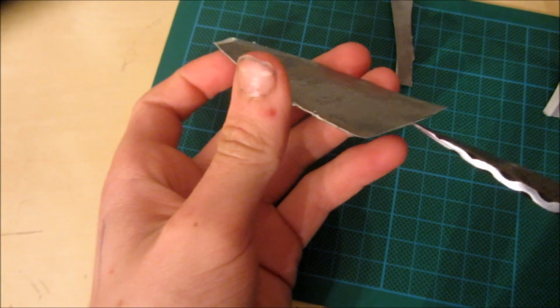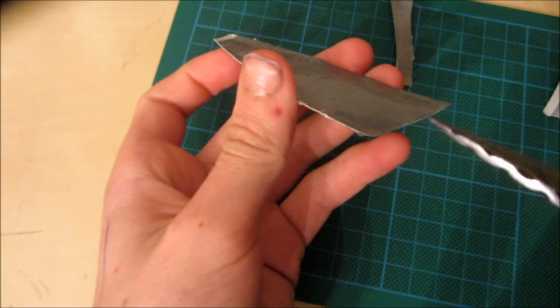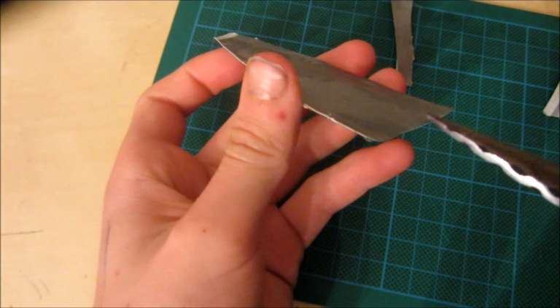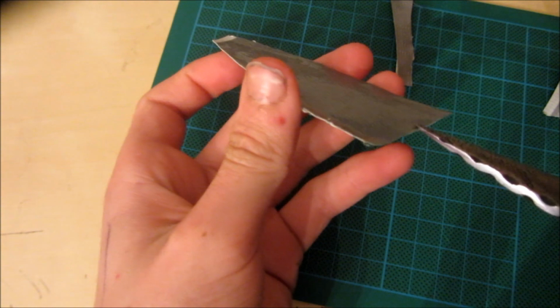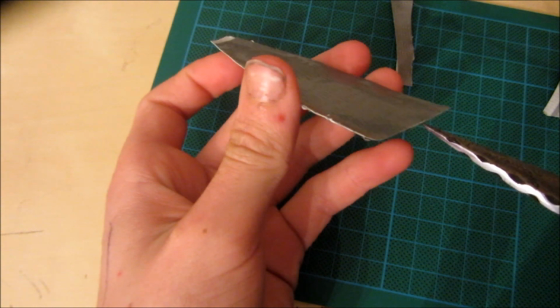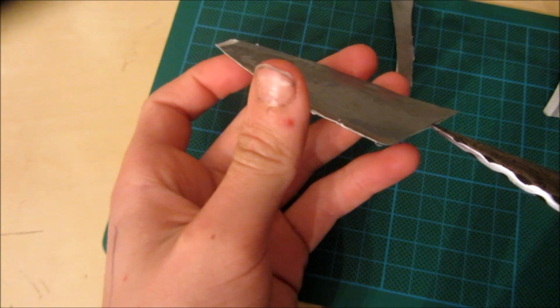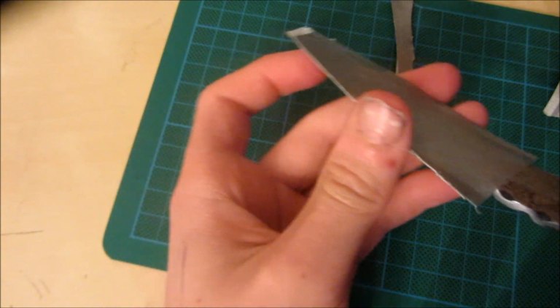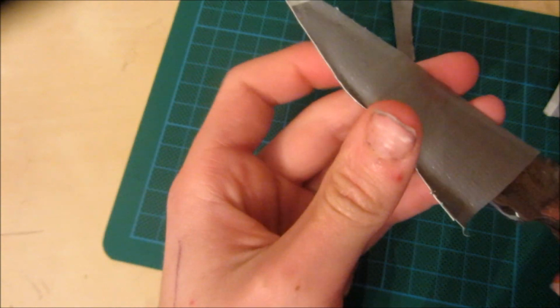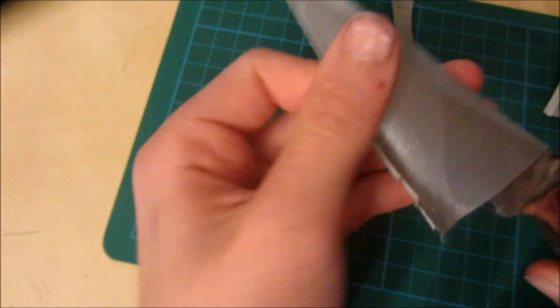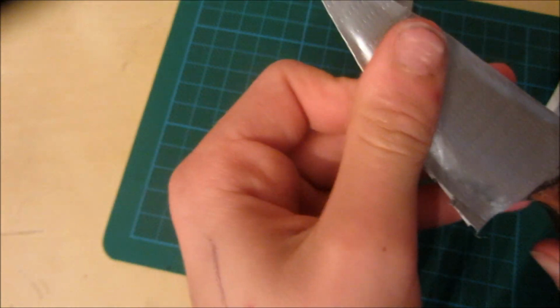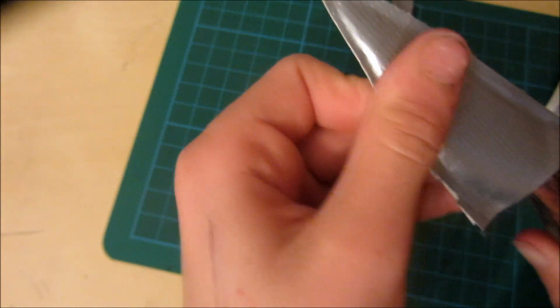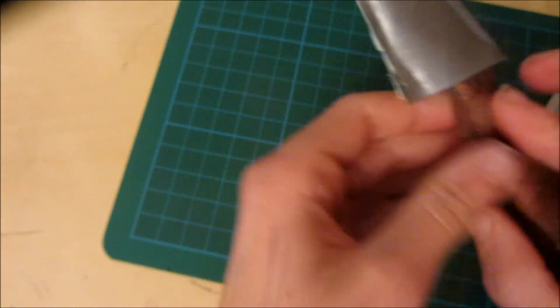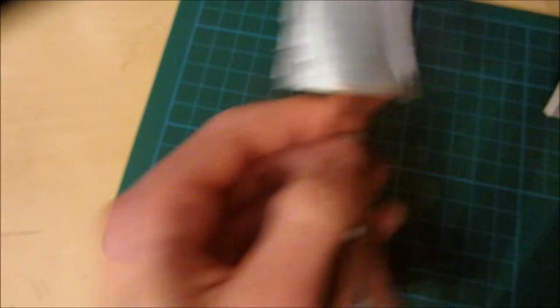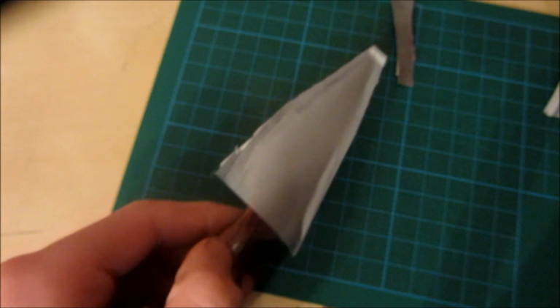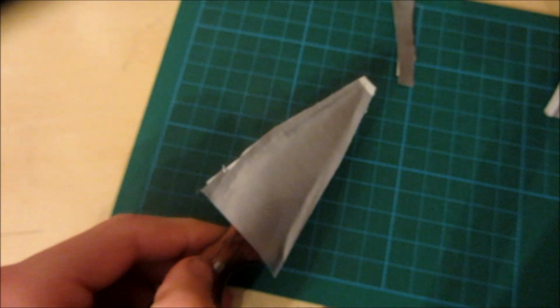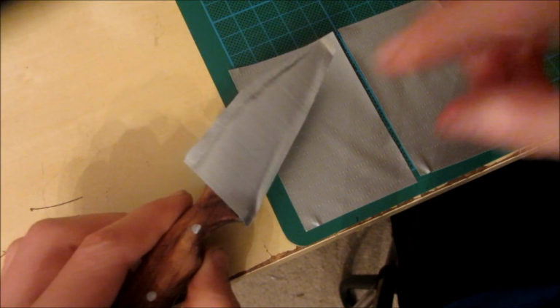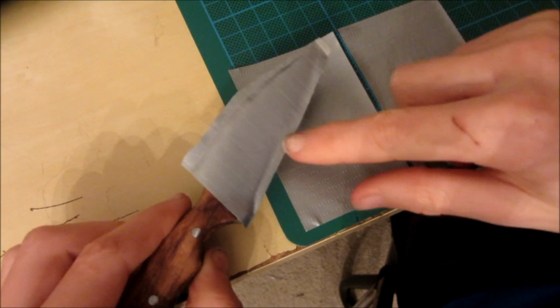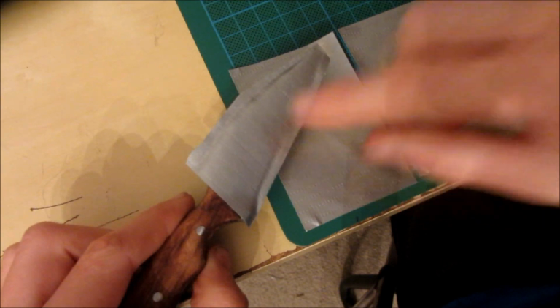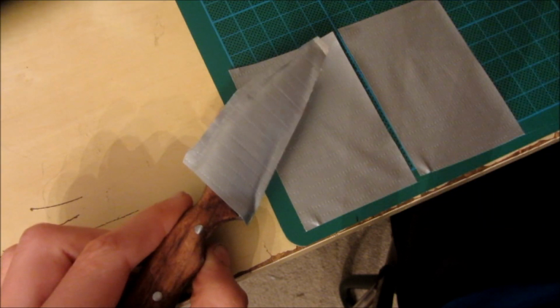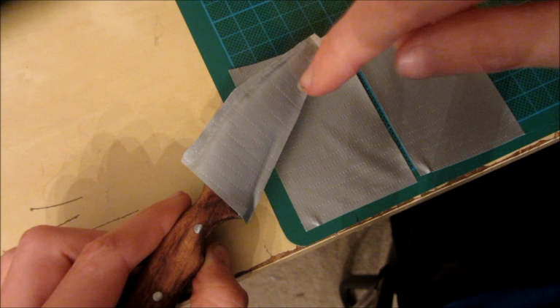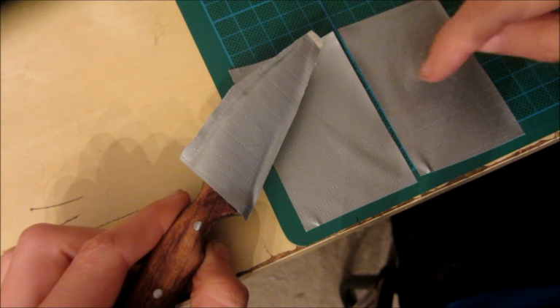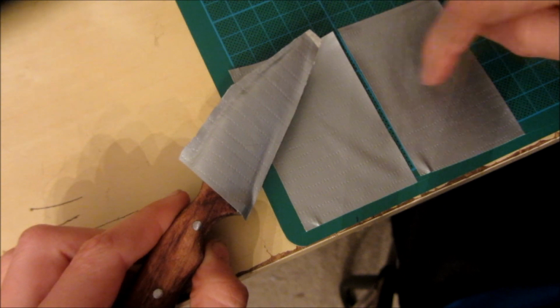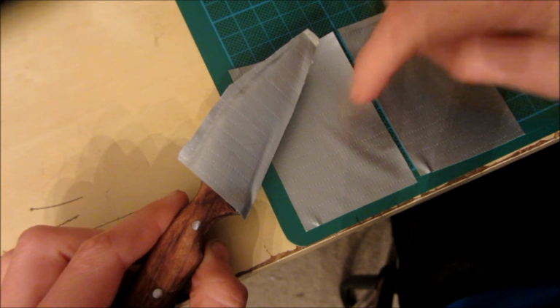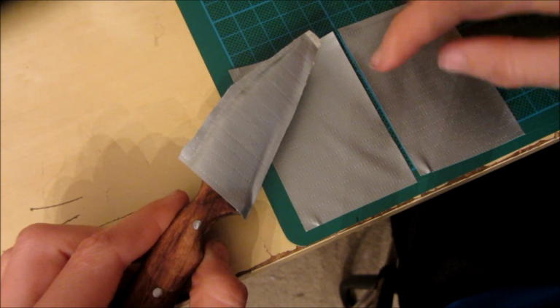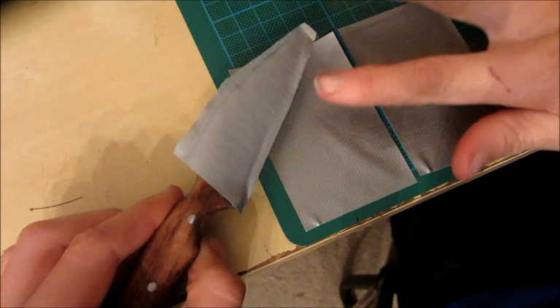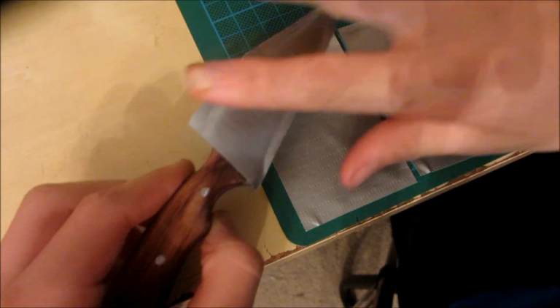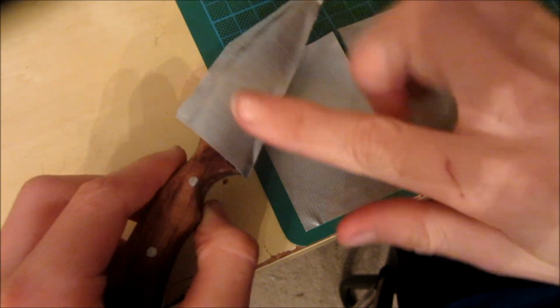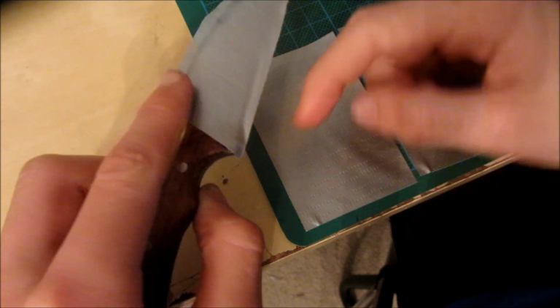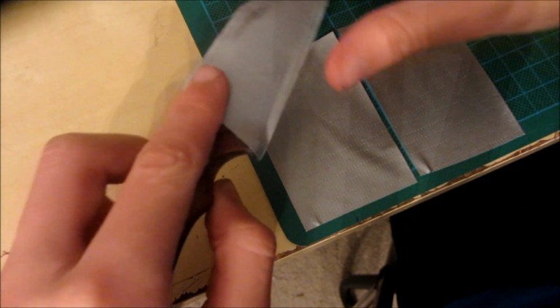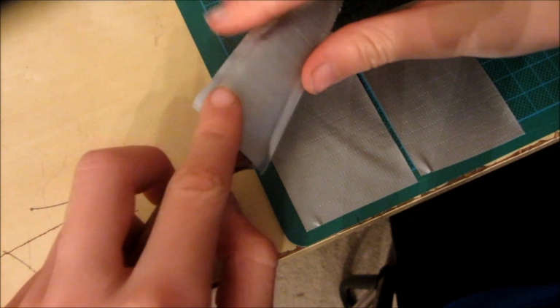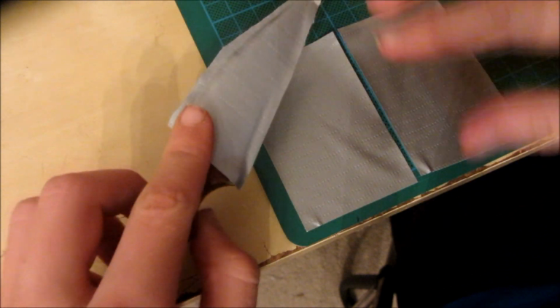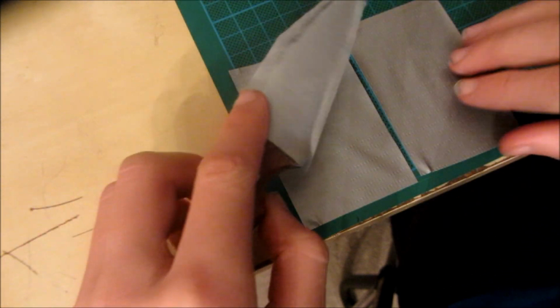Now the knife just fits inside like this. I now want to take two more pieces of duct tape that are the same length and put them around the knife.